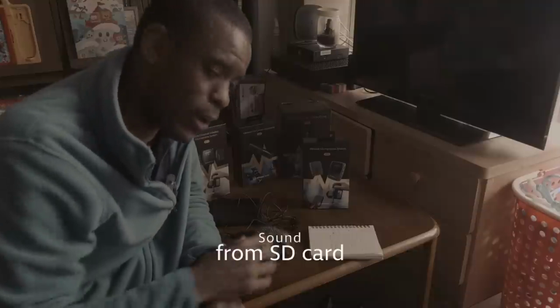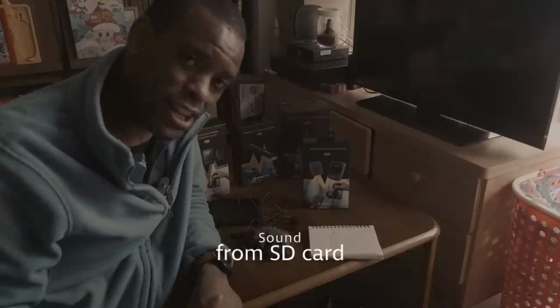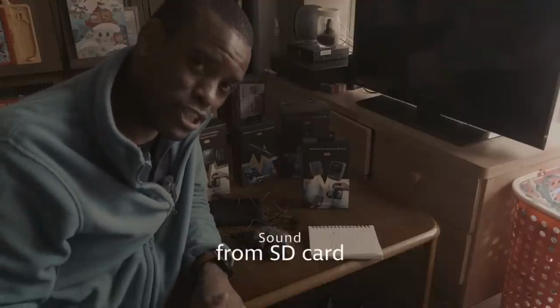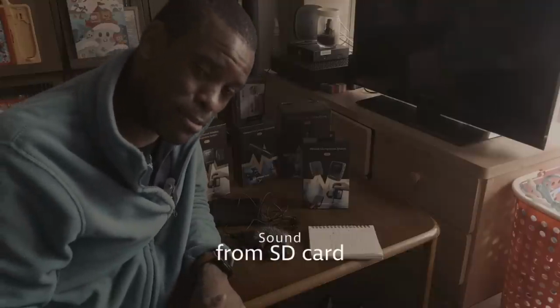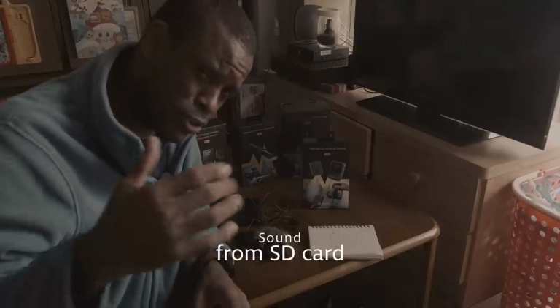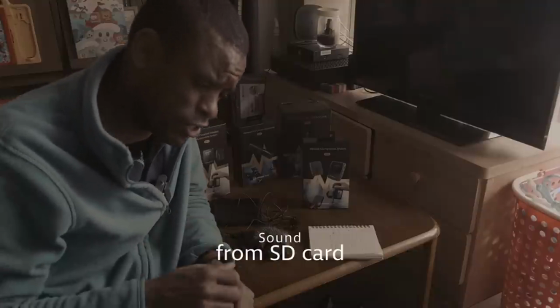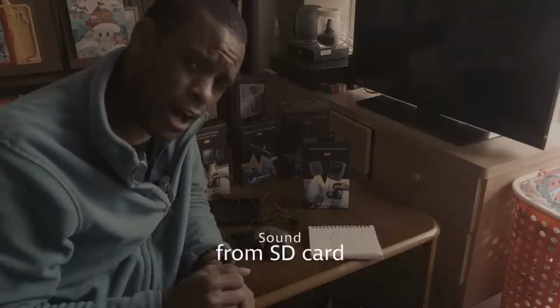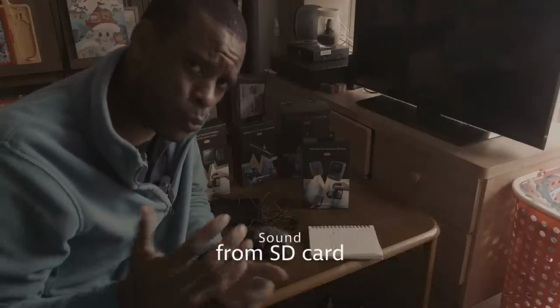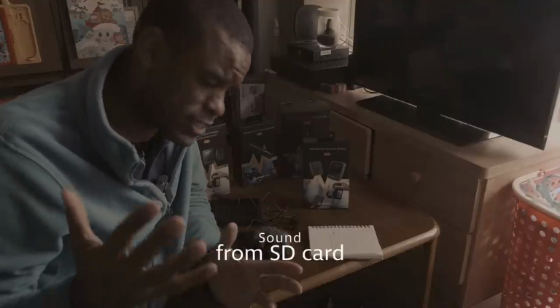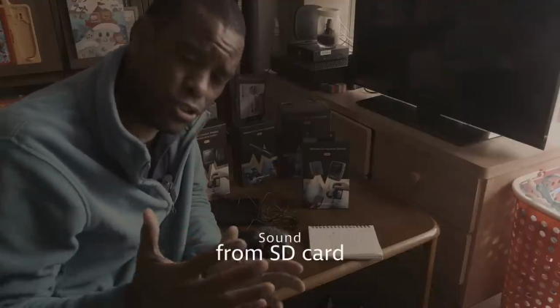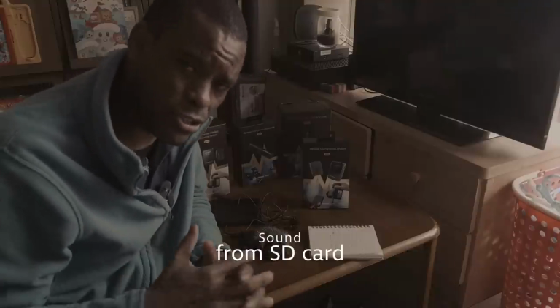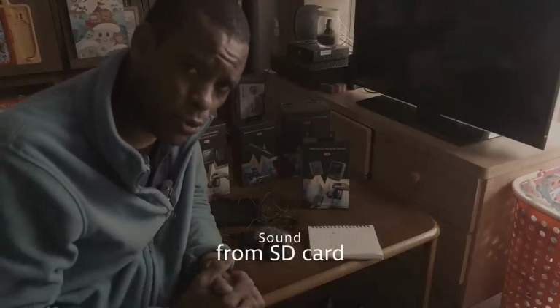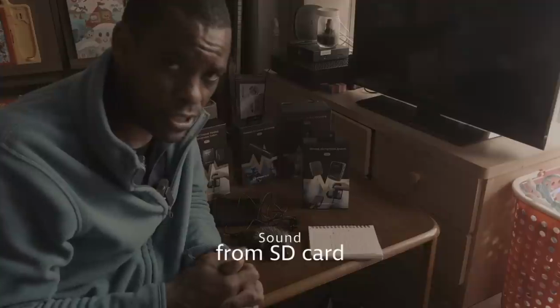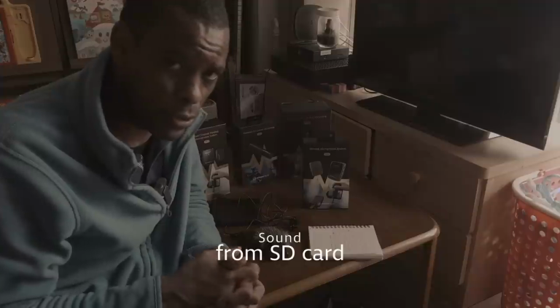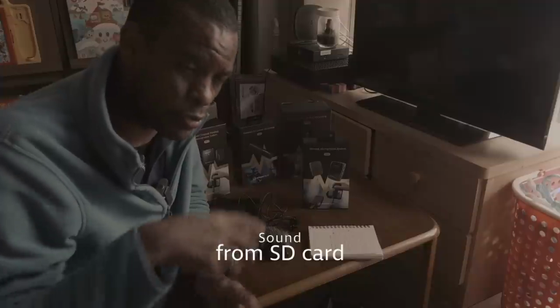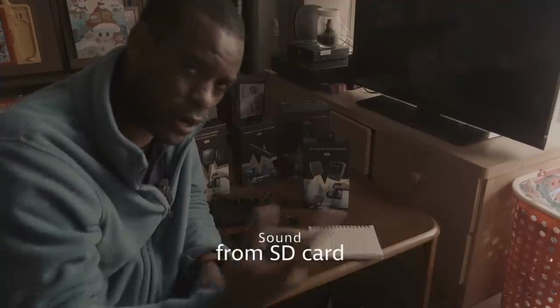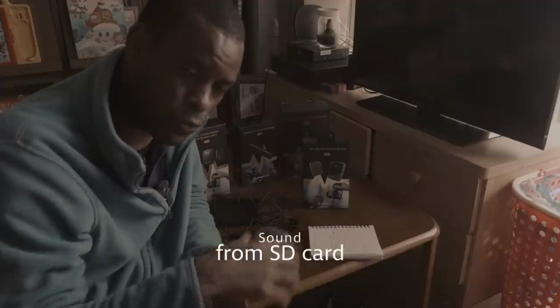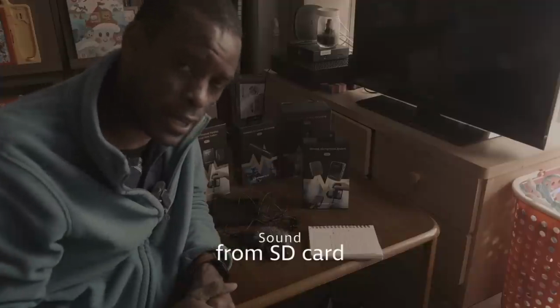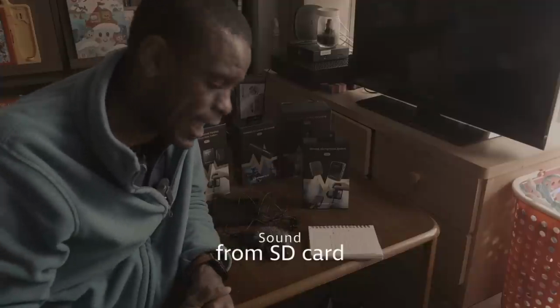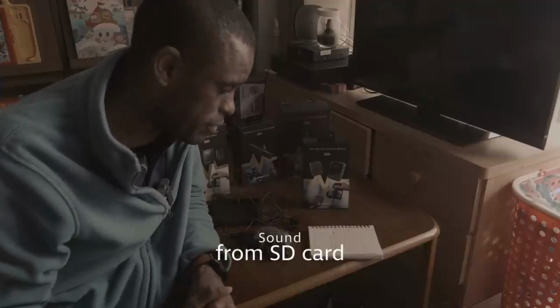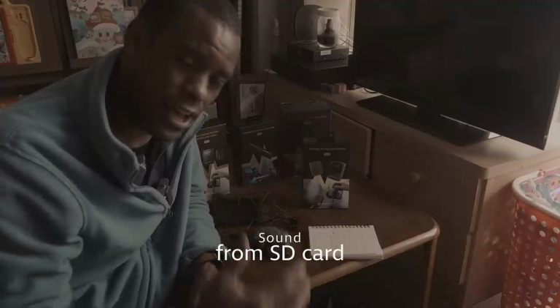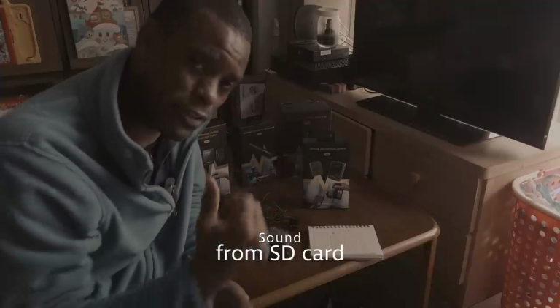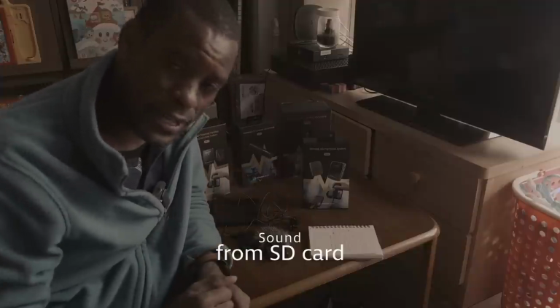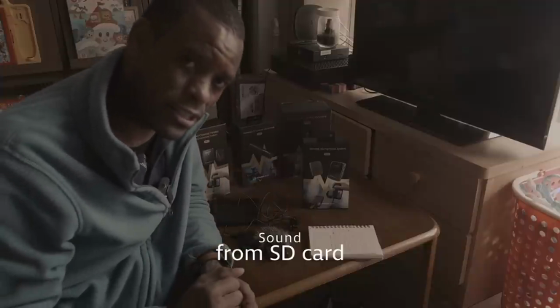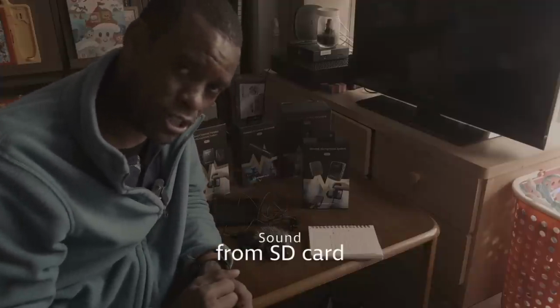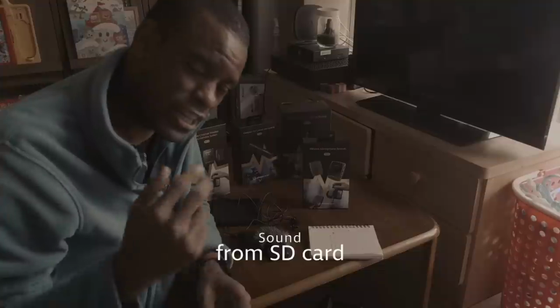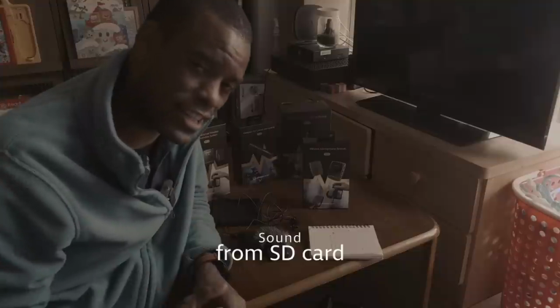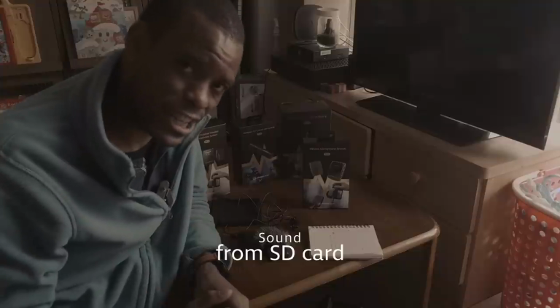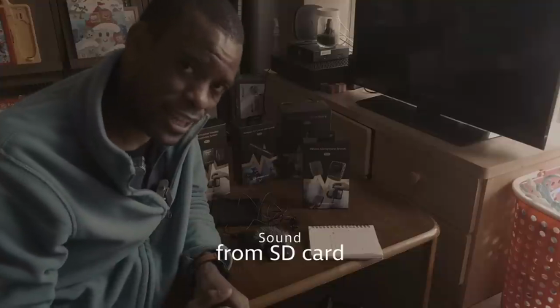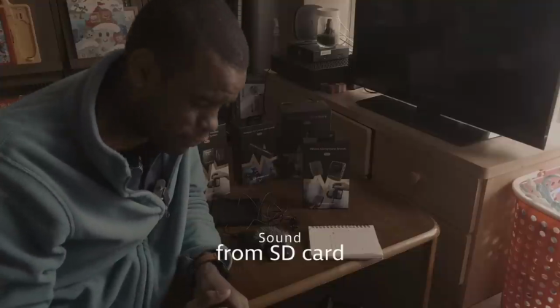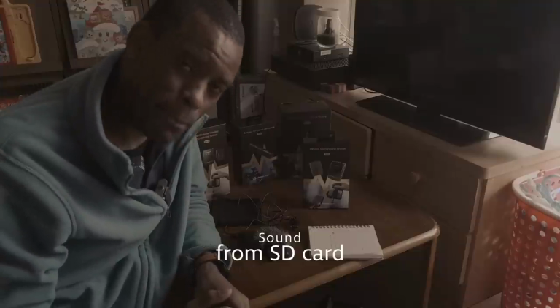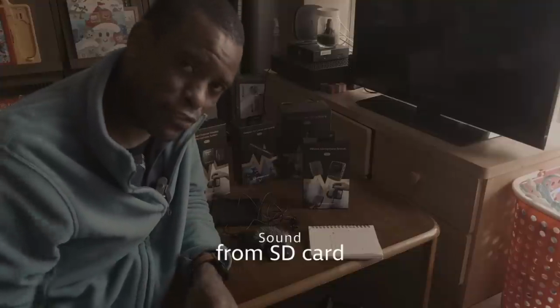Alrighty guys, let me know down in the comments what system you guys use to record your sound — that would be cool to recommend for everybody. Other than that, all the info will be down in the description. Catch you guys in the next one. Keep filming. Patrick LeVar.